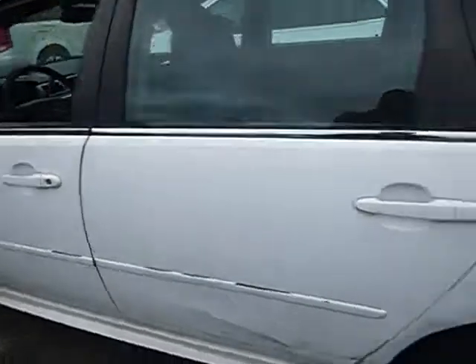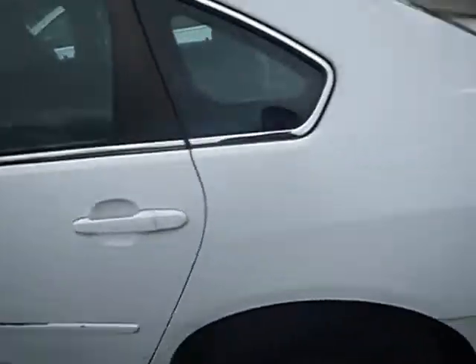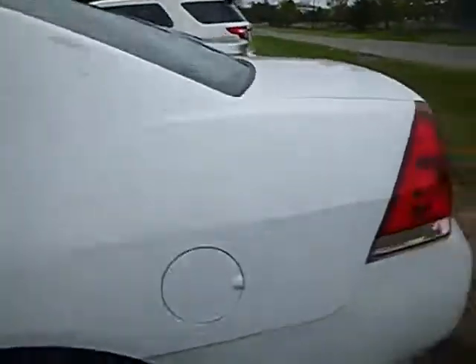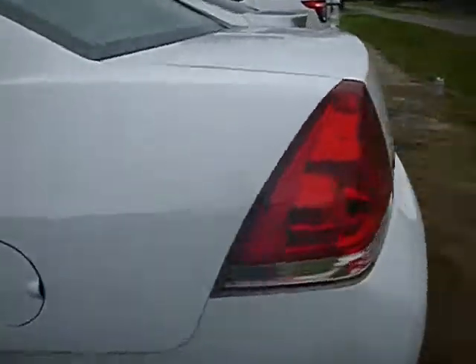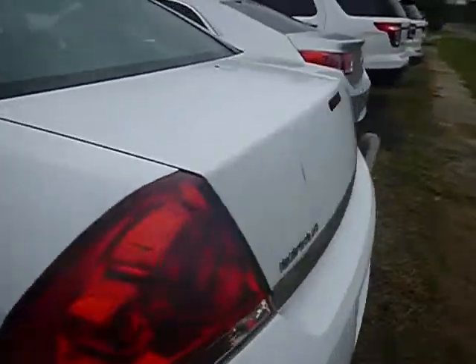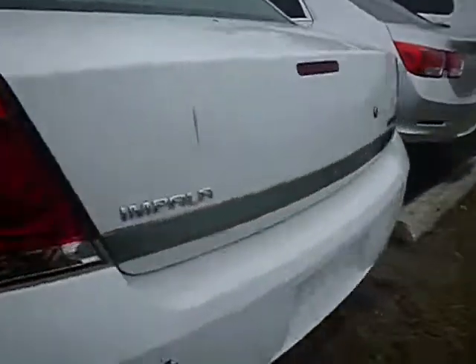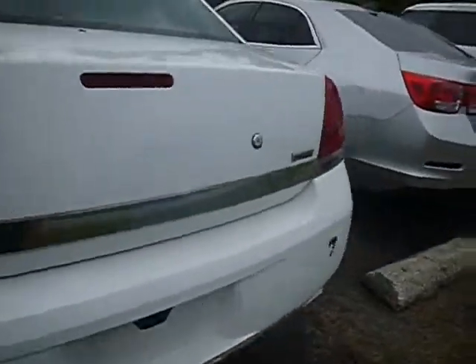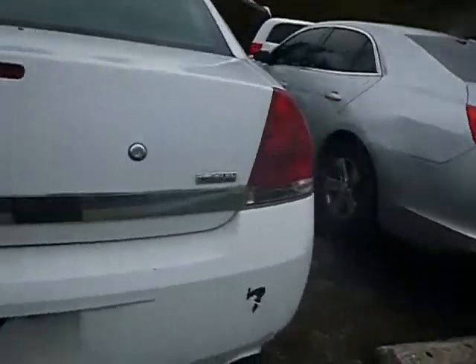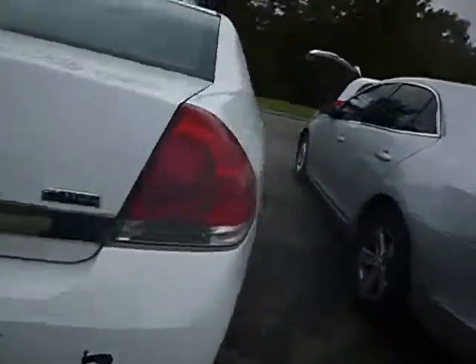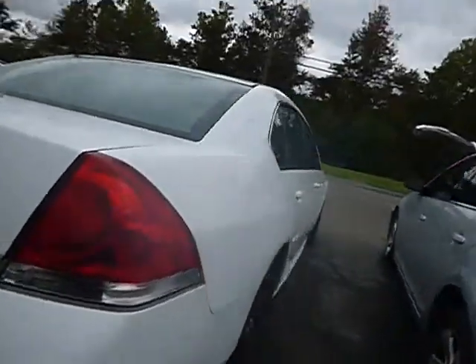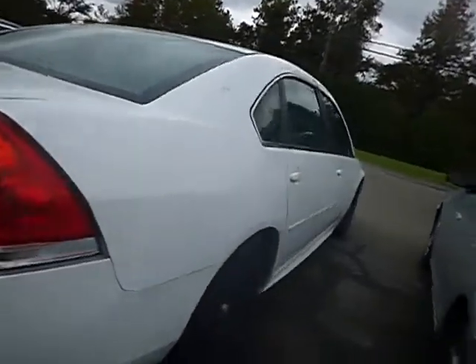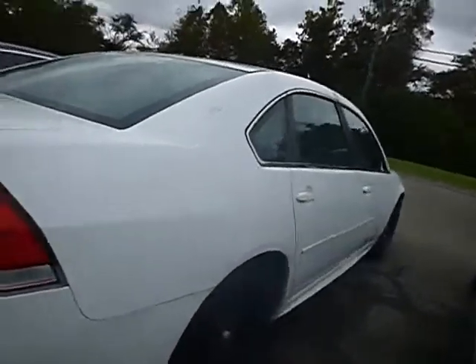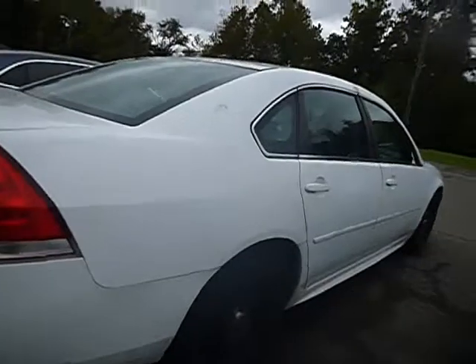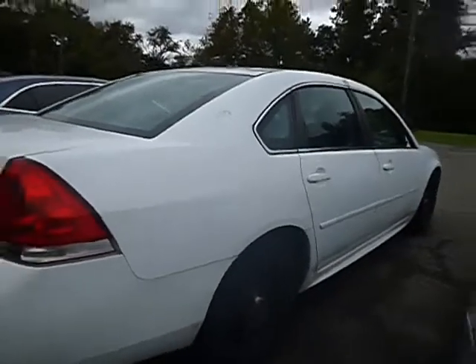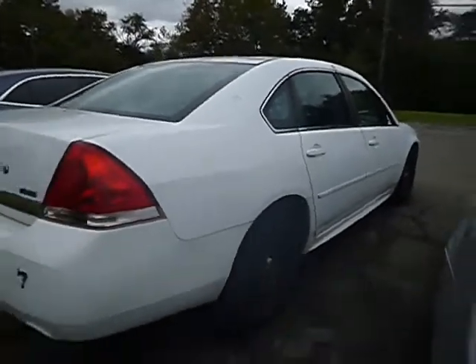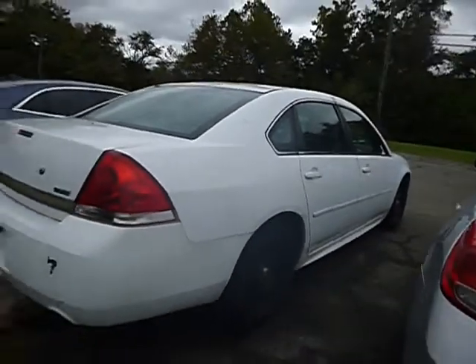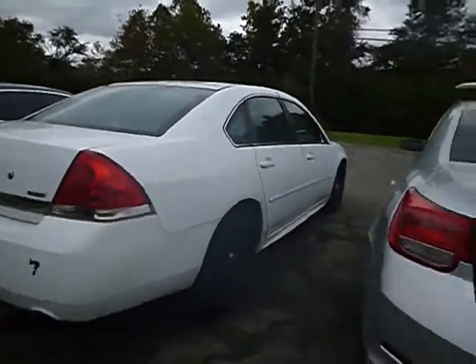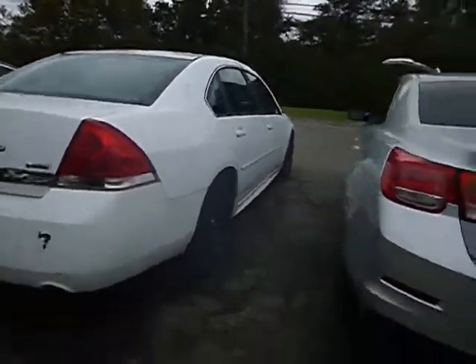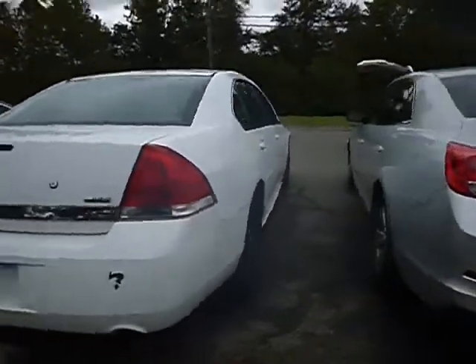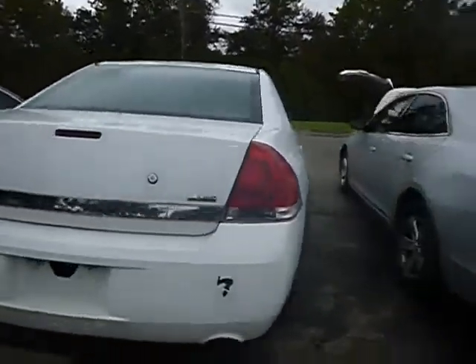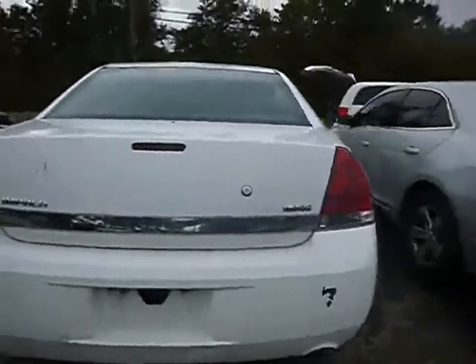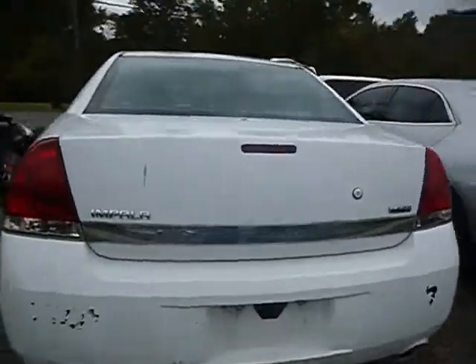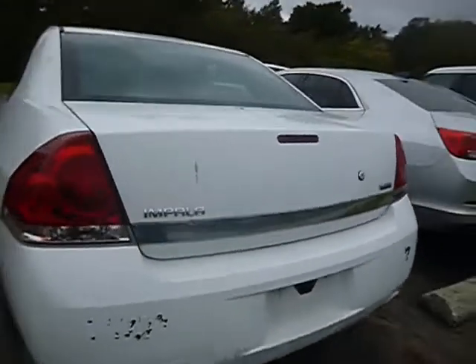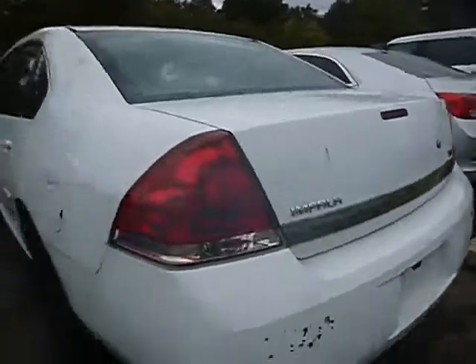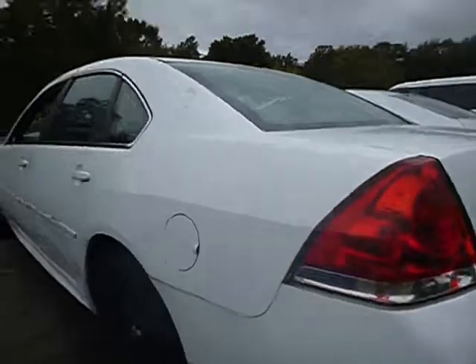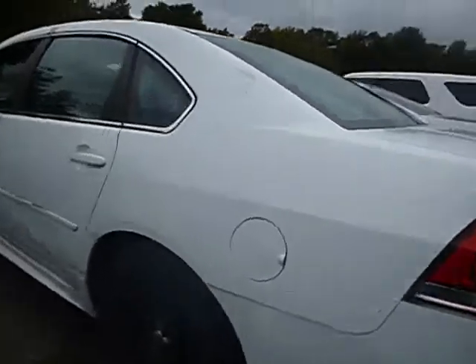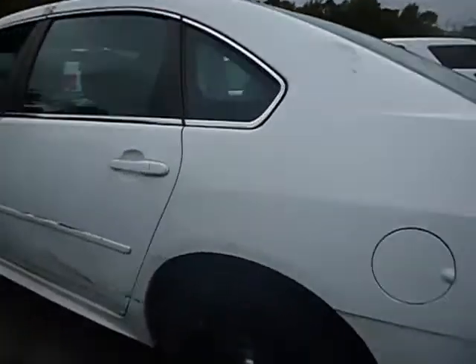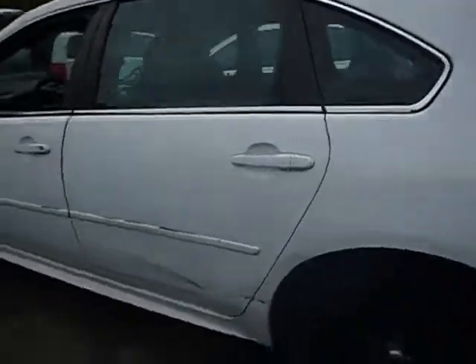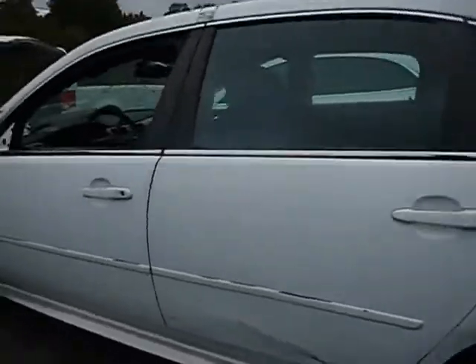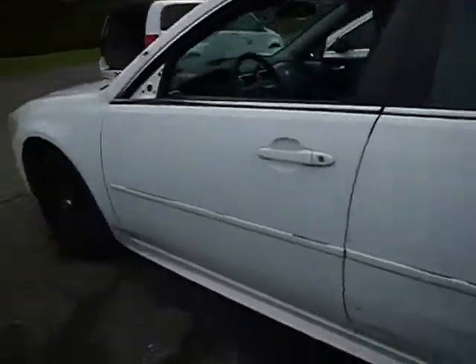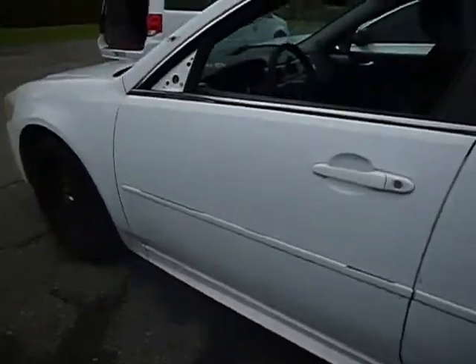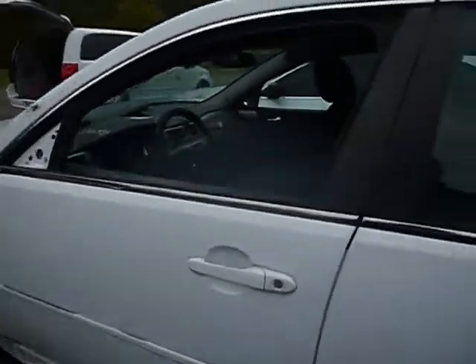Walk around. I was saying something about tire pressure, but it looks like all of the tires are up on this vehicle.